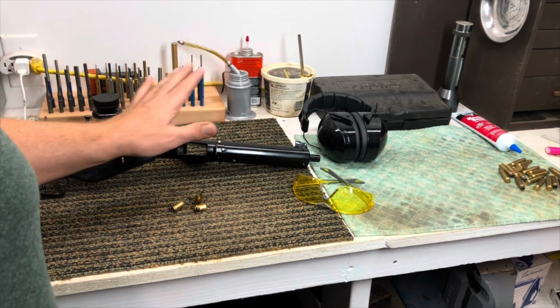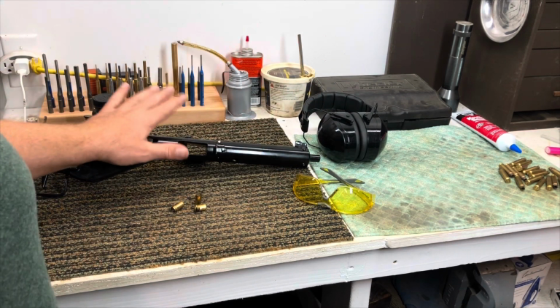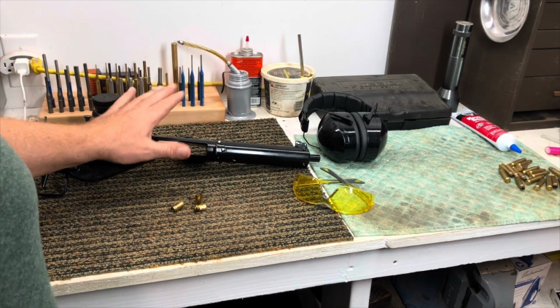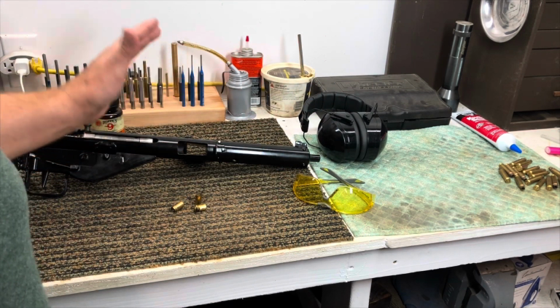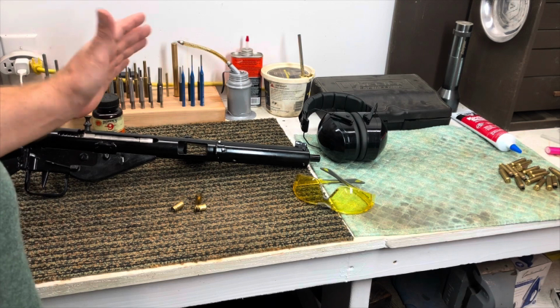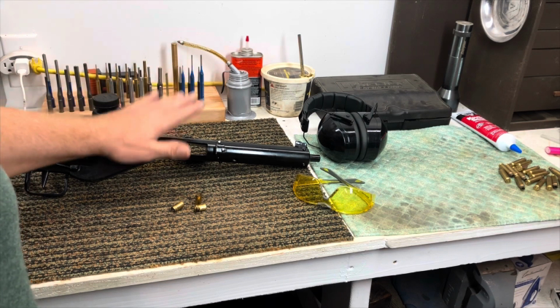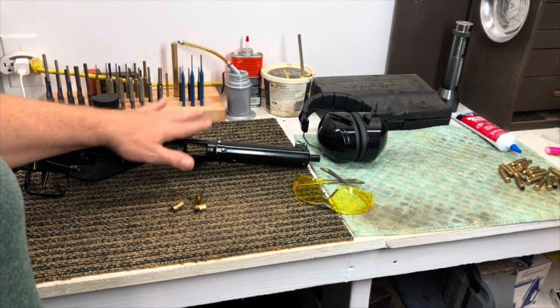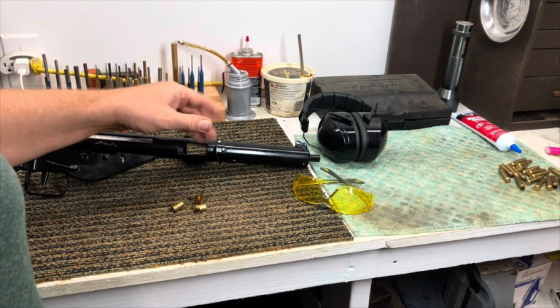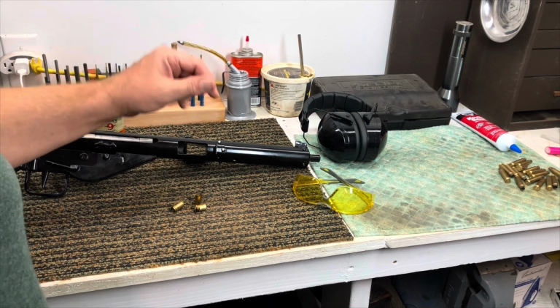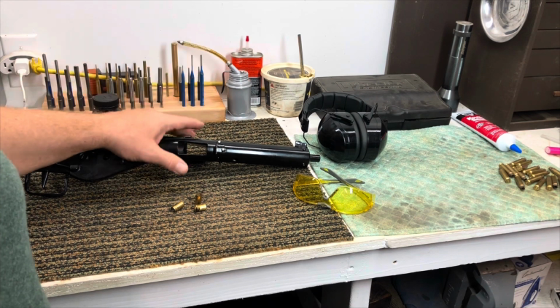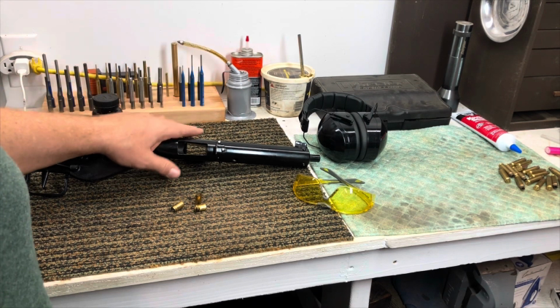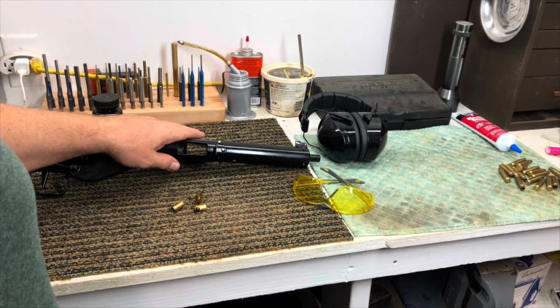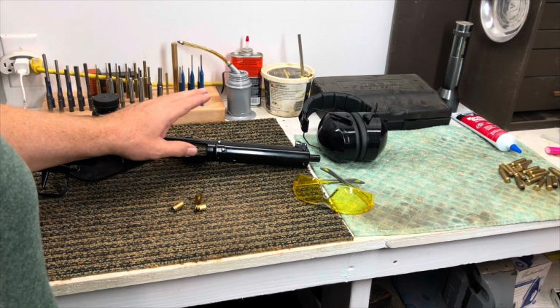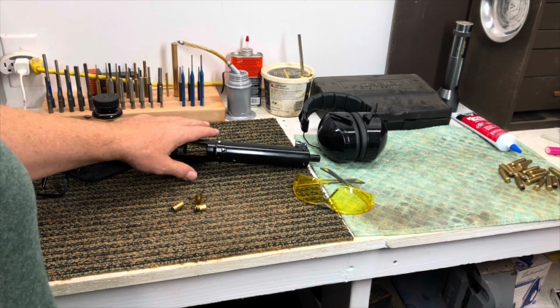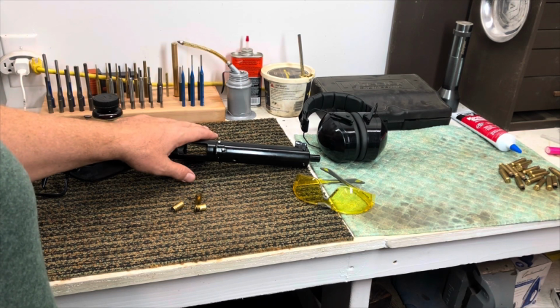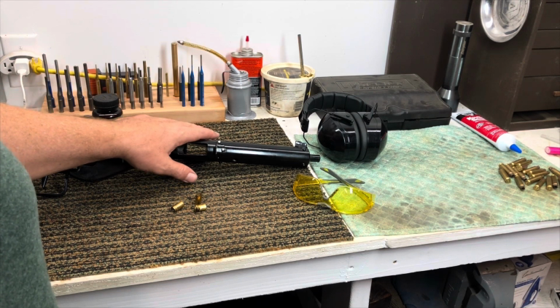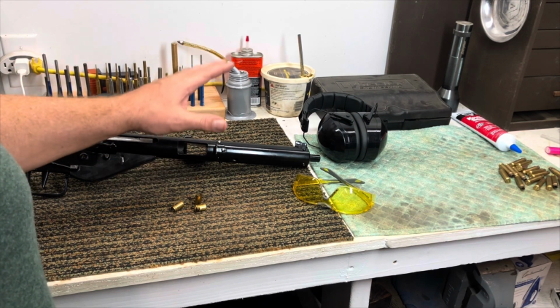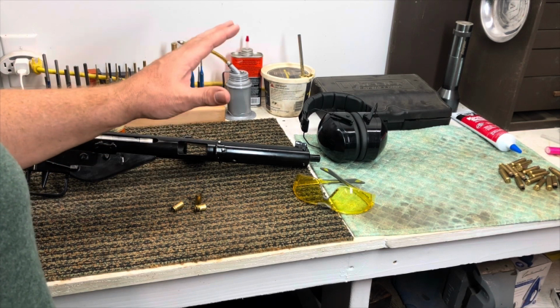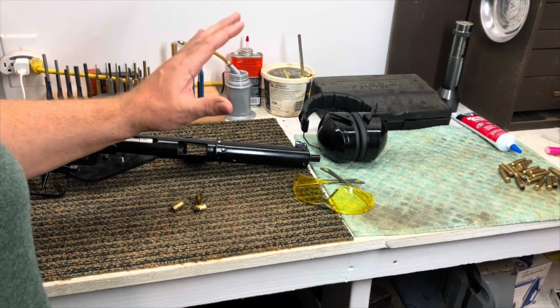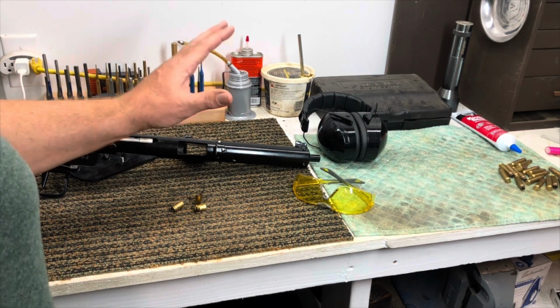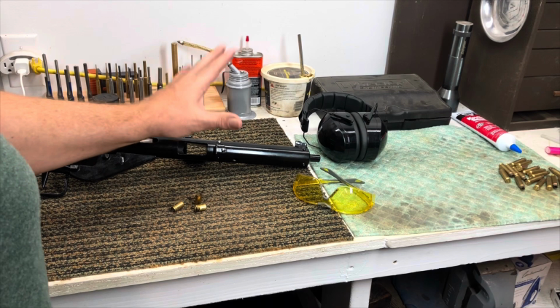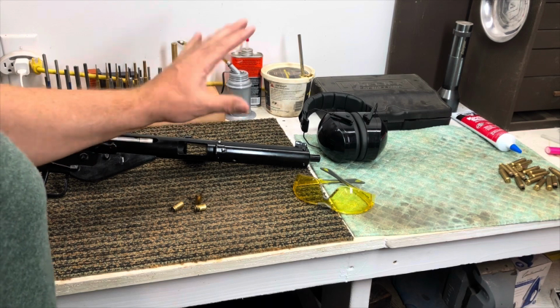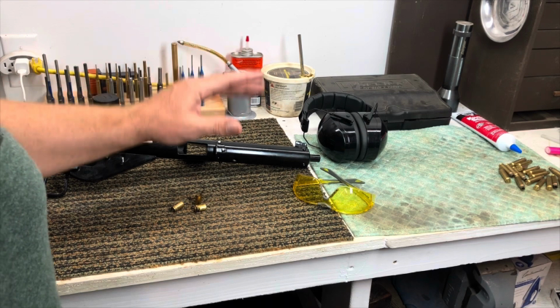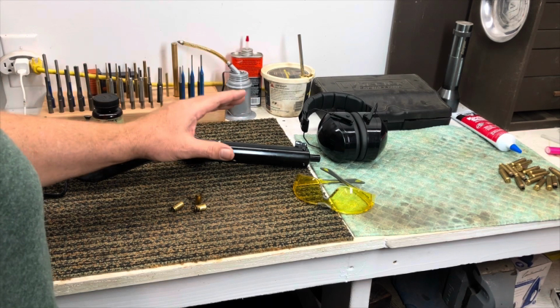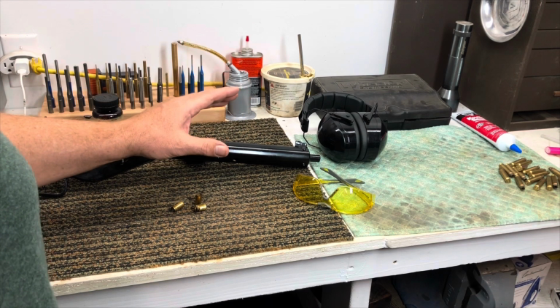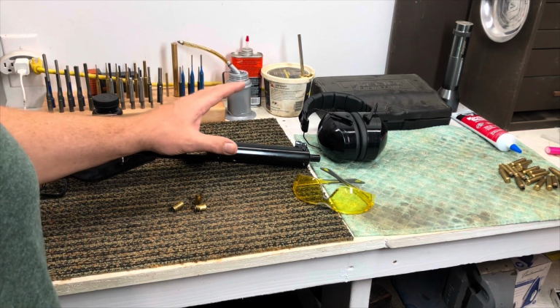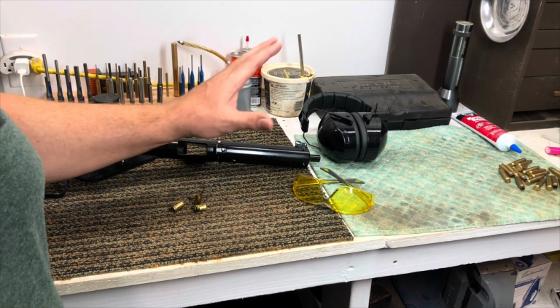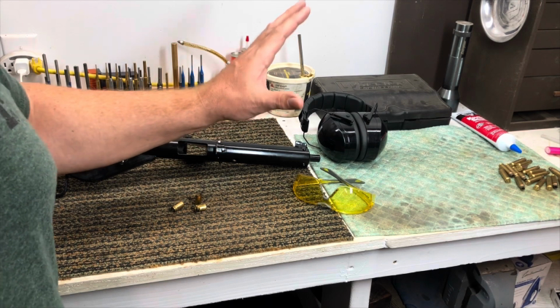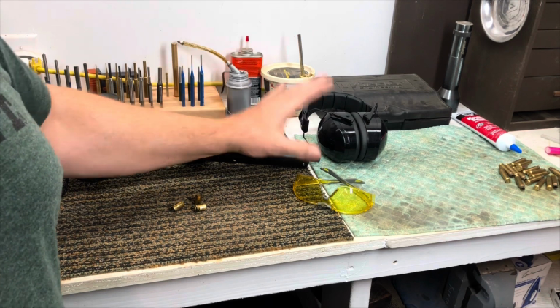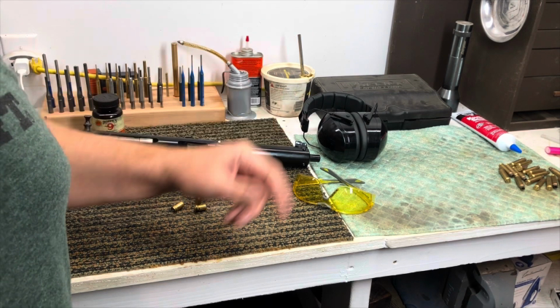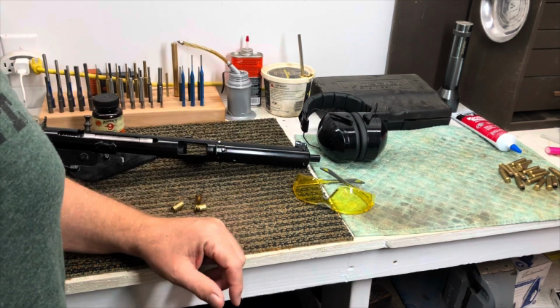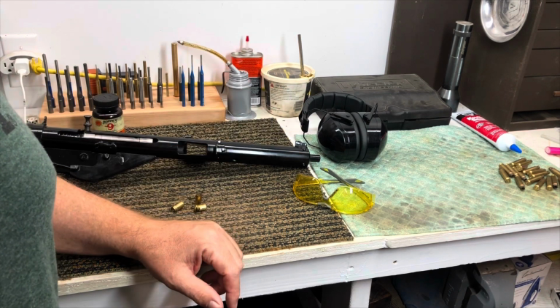We didn't plan on that happening. We weren't thinking, oh you know, let's go see if this gun will blow up and shoot something in our face. You never plan for an accident, alright? But always be prepared for one.